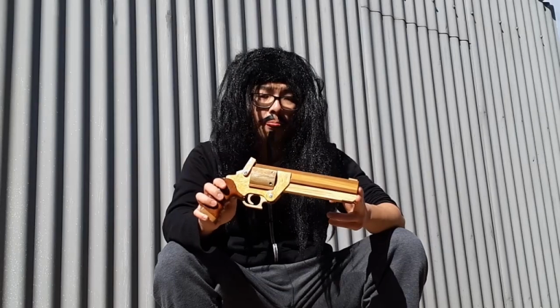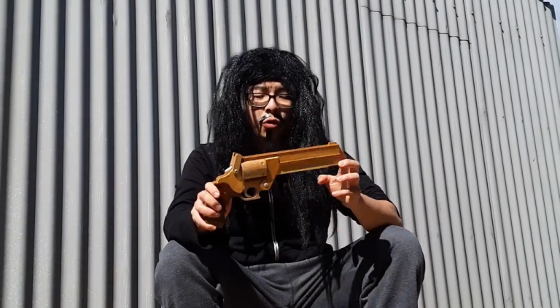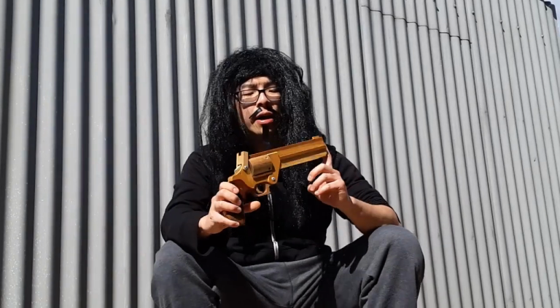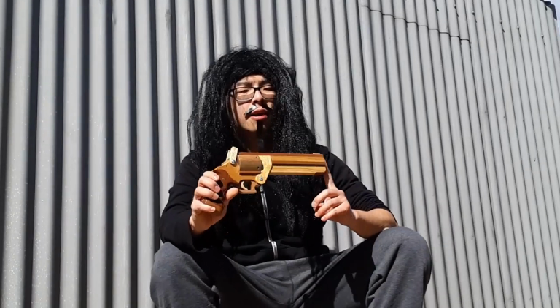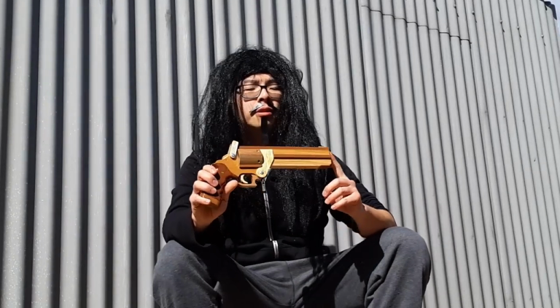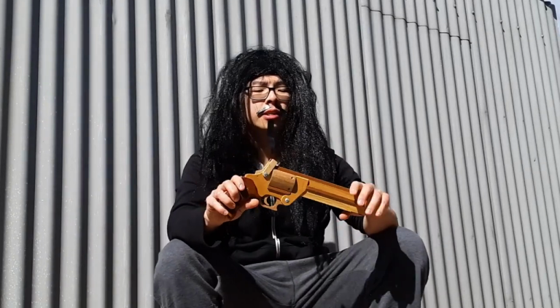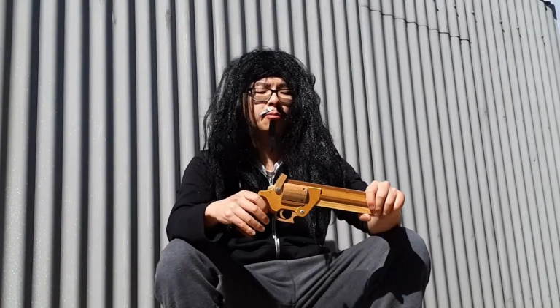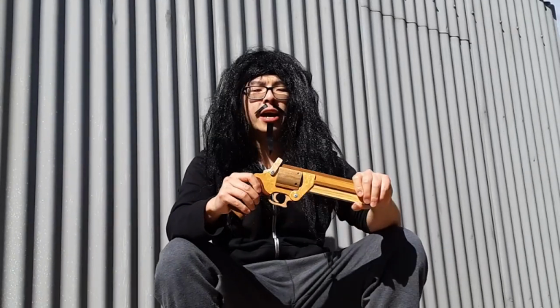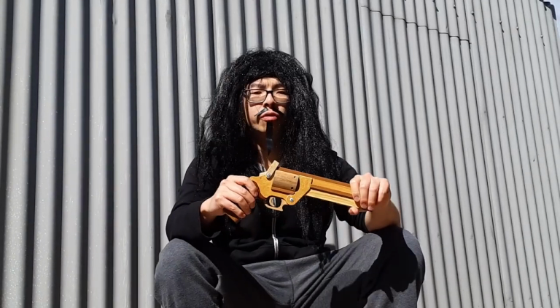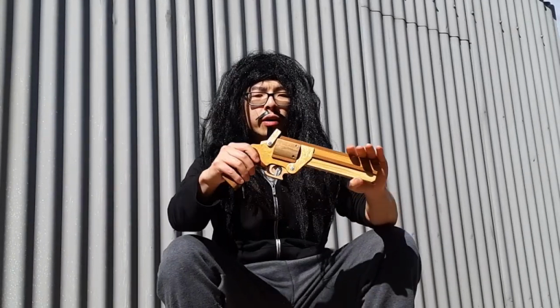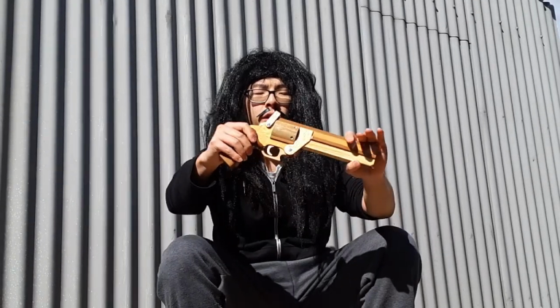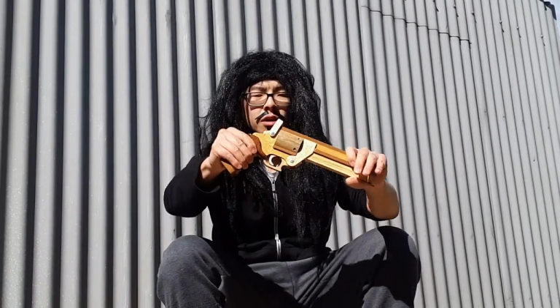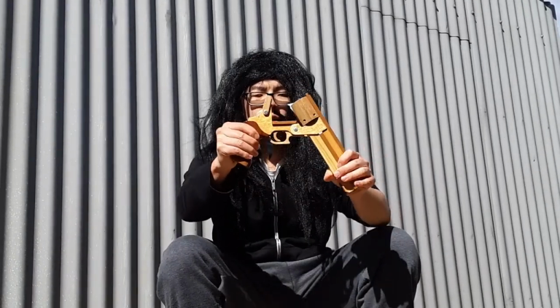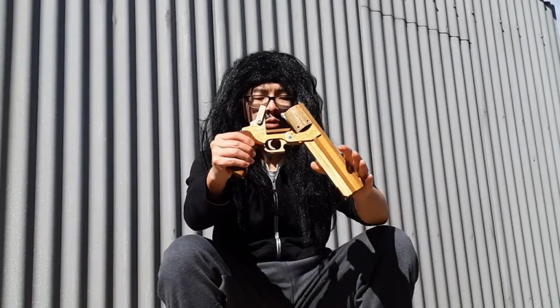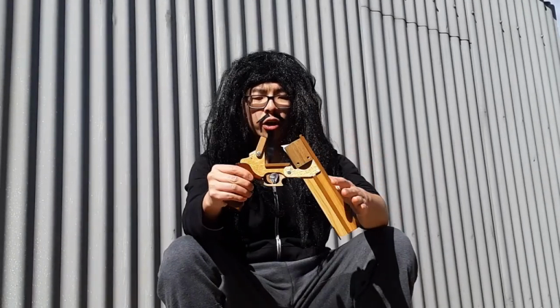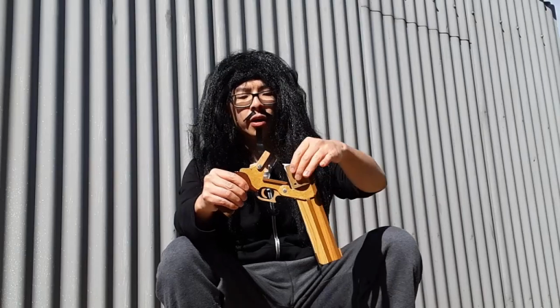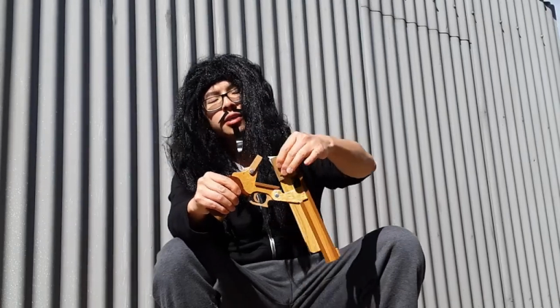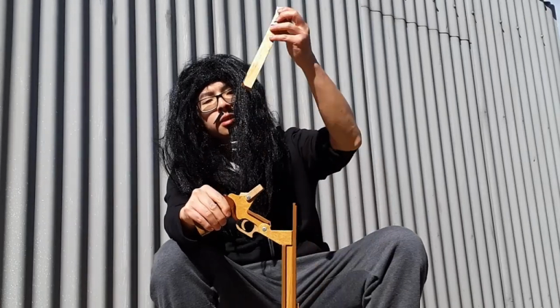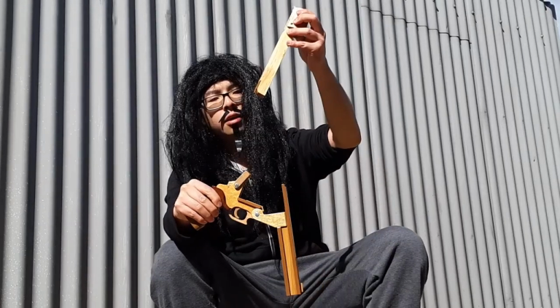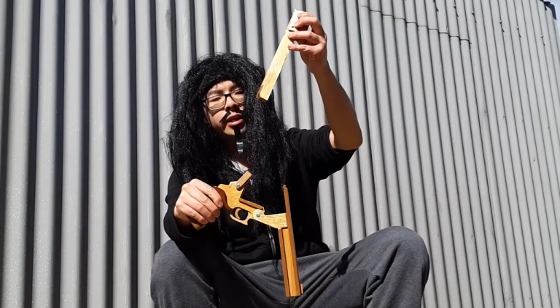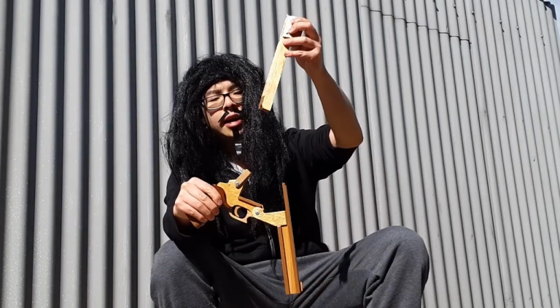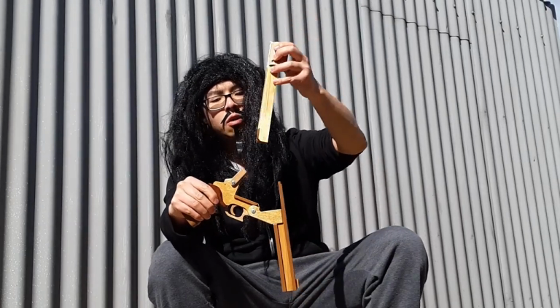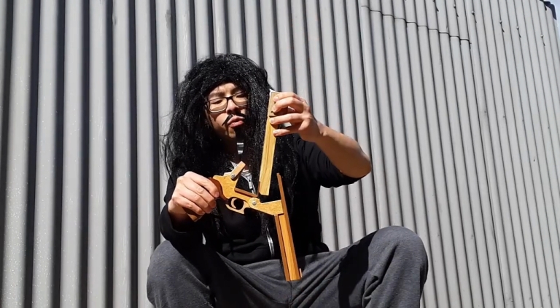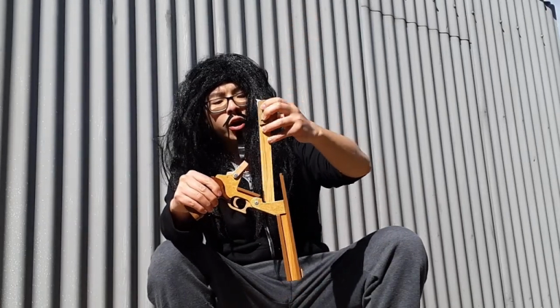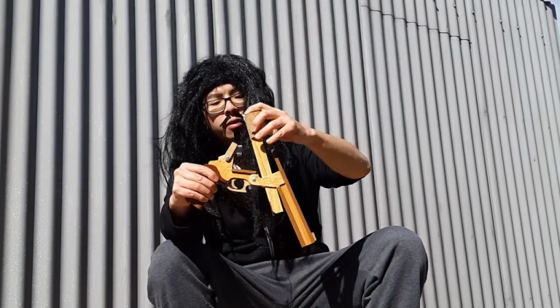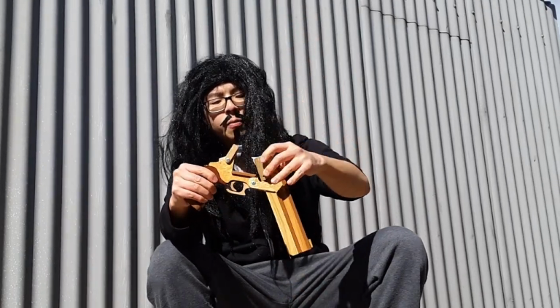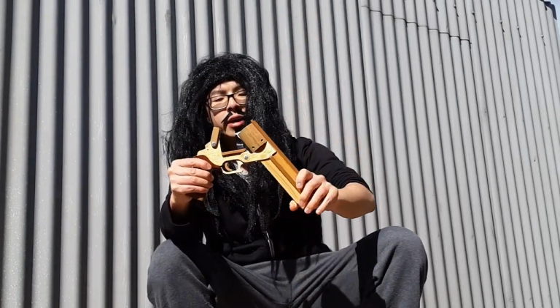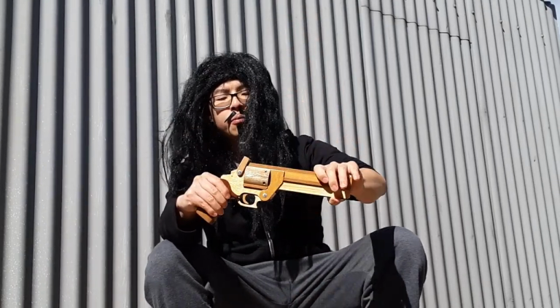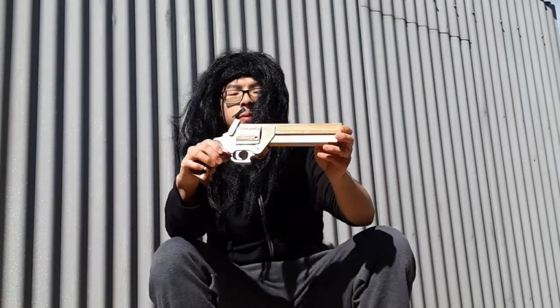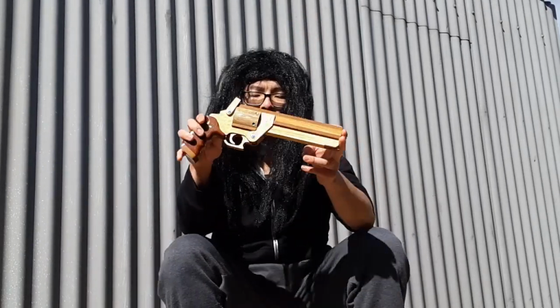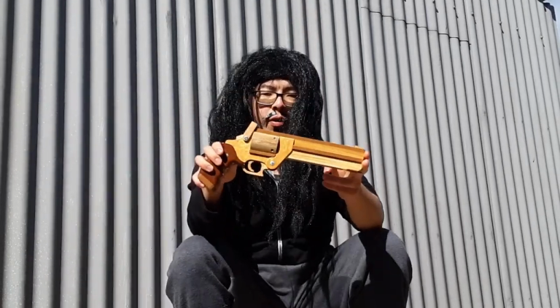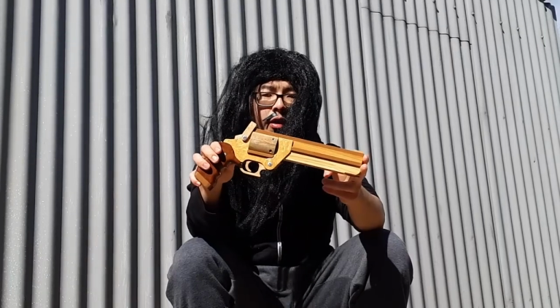Good thing about this gun is that it's a break-action revolver. Break it open like this, take this out, reload it, put it back in, boom — ready to go.